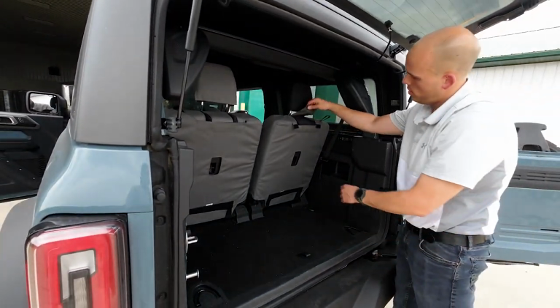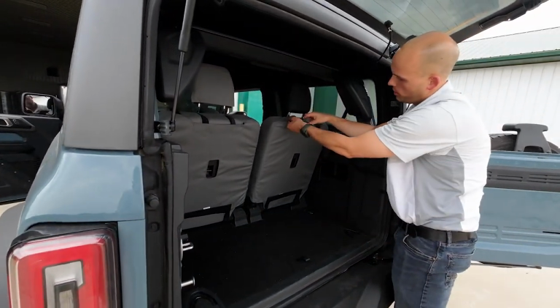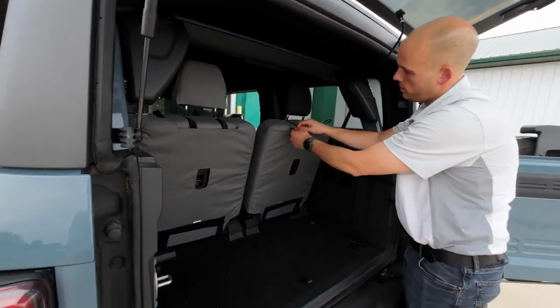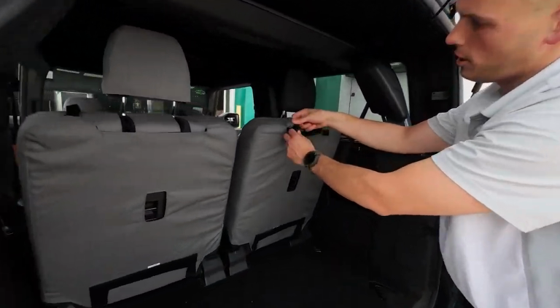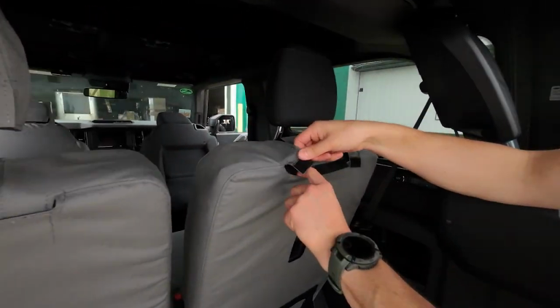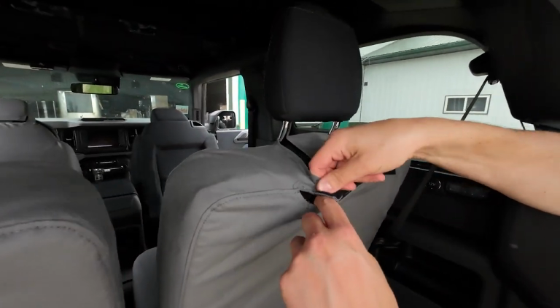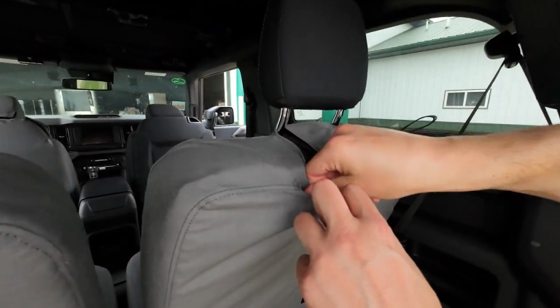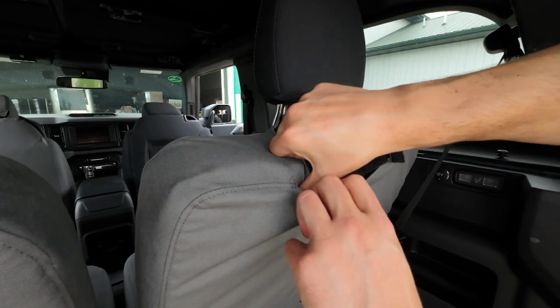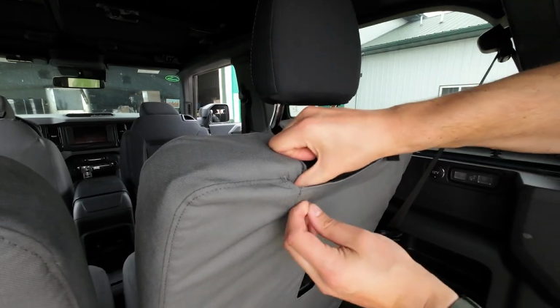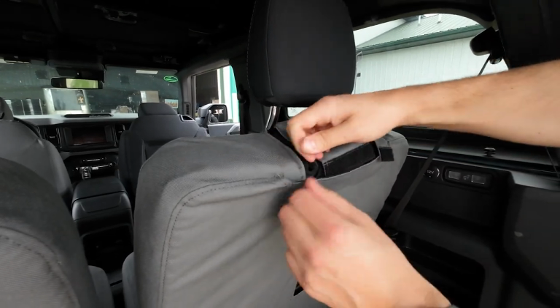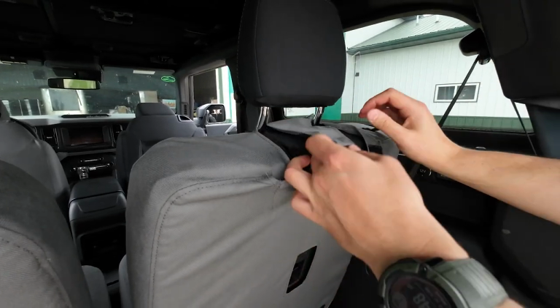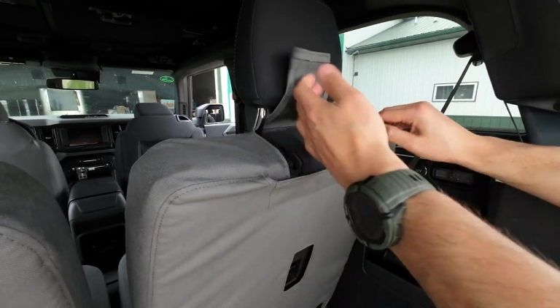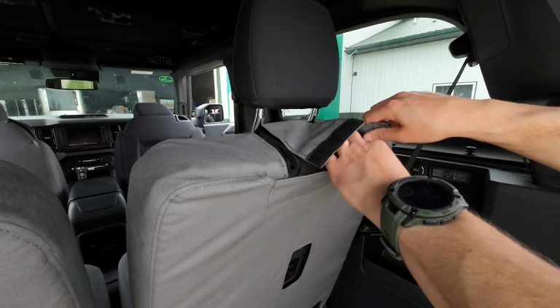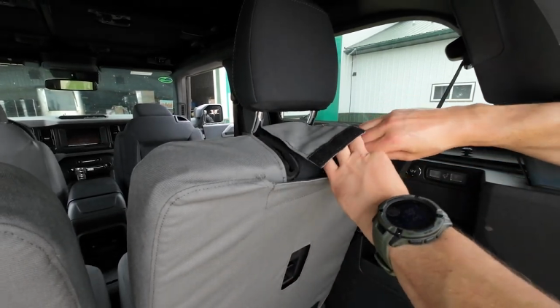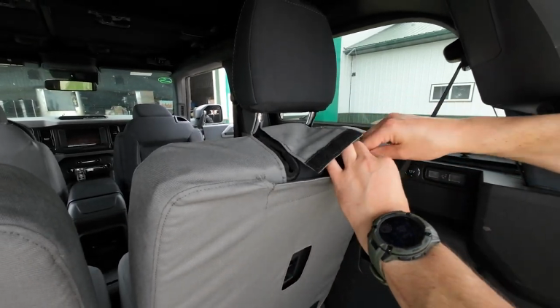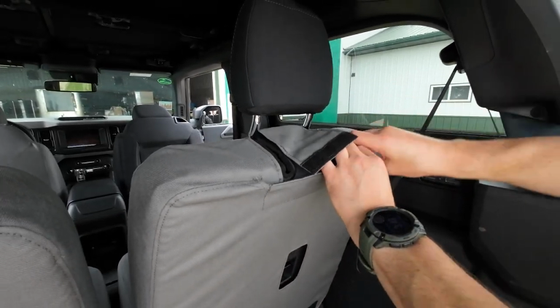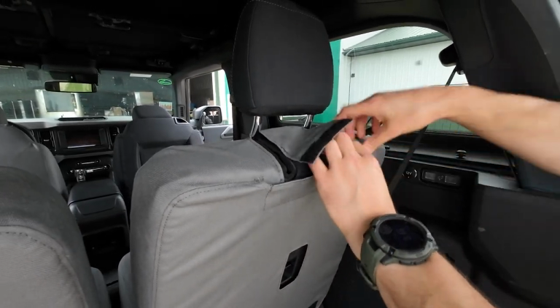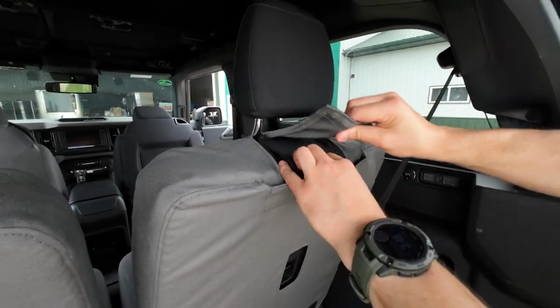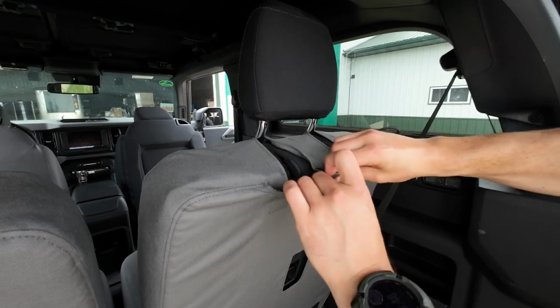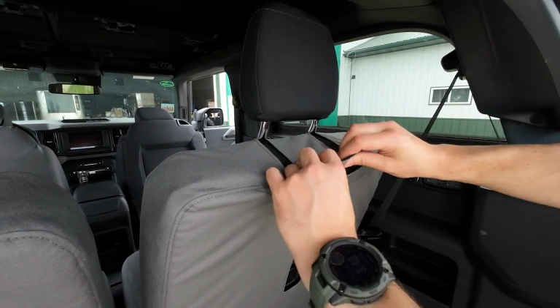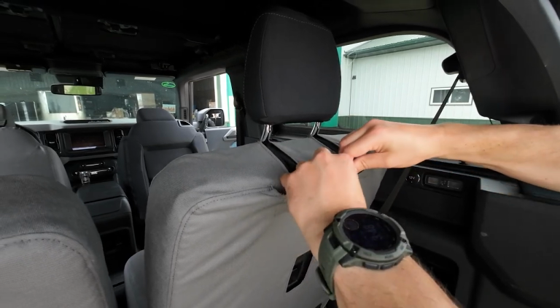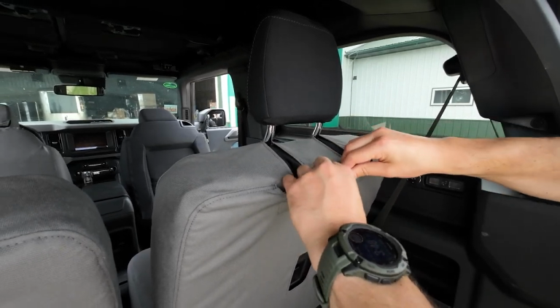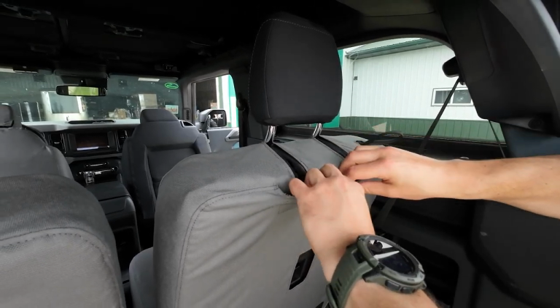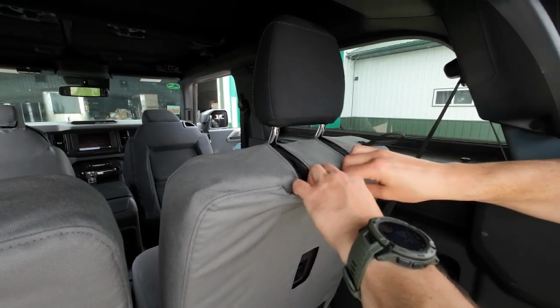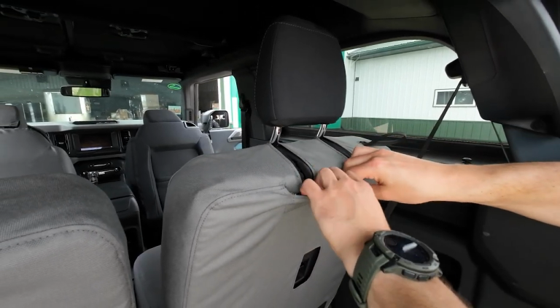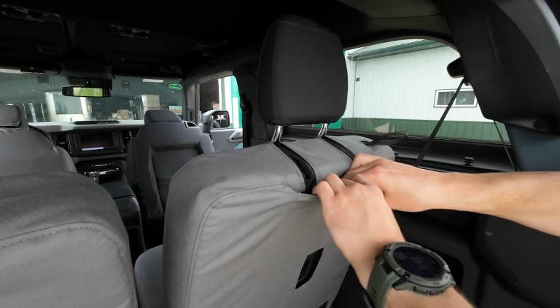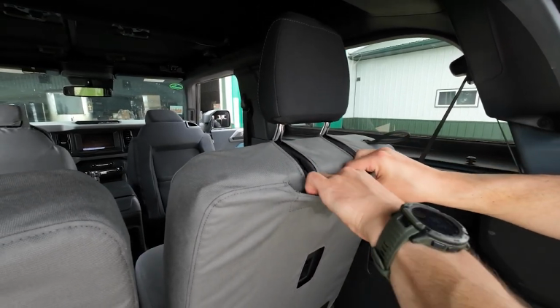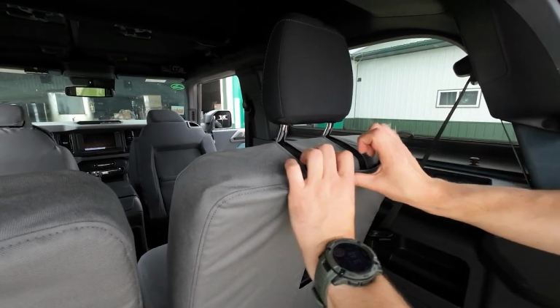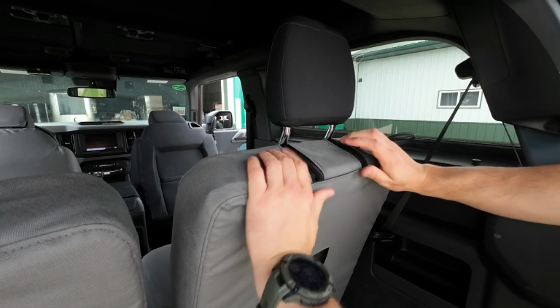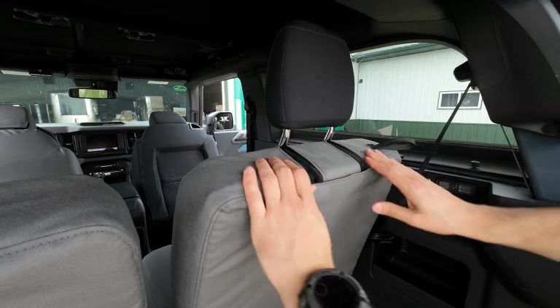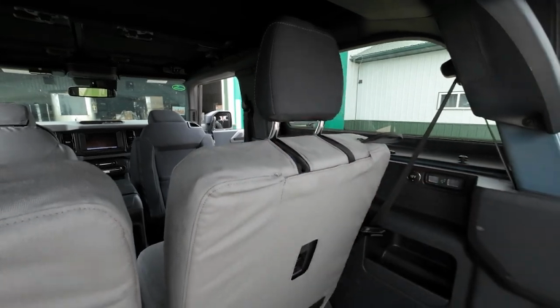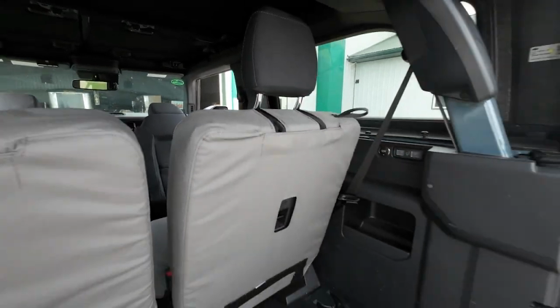Now we'll take these three flaps here and just pull them and tuck them down in there. That's going to make the cover fit nice and tight across the top, and they just stick down inside the back like that.